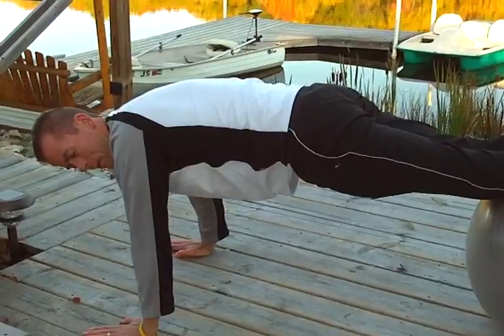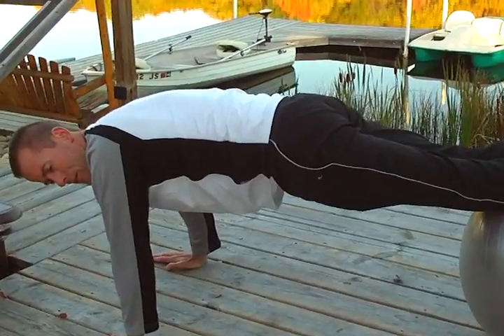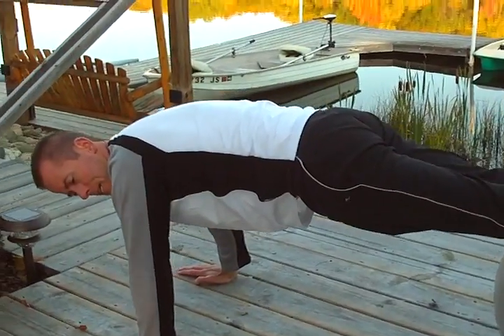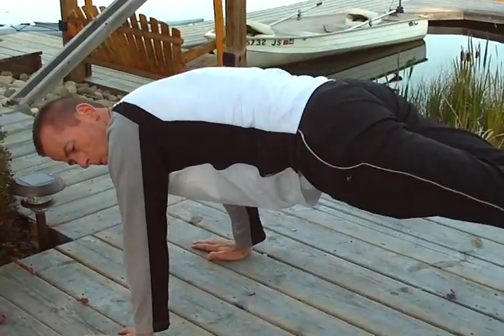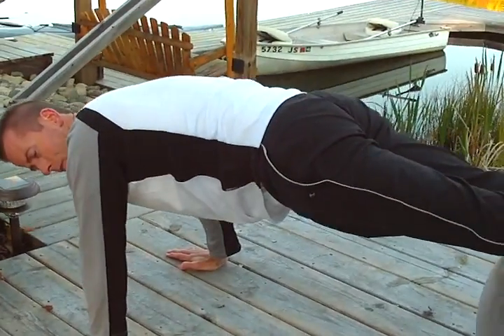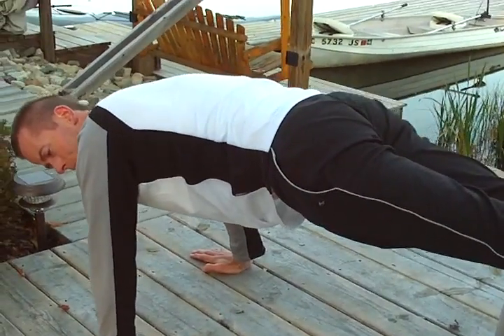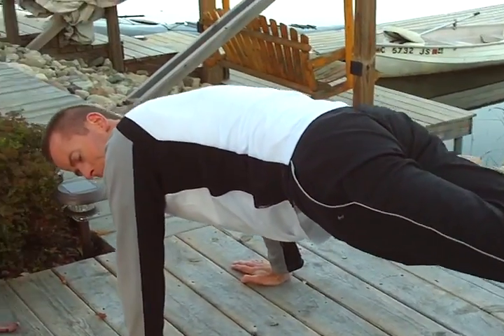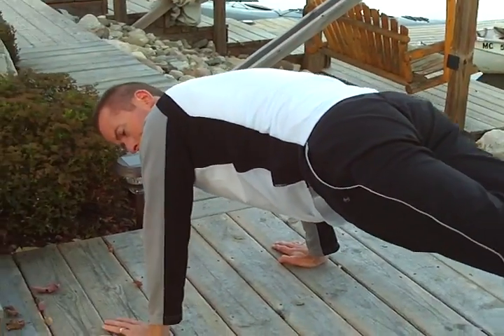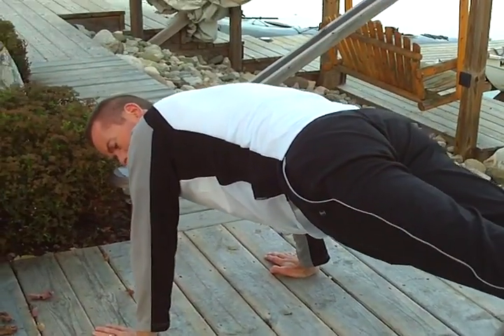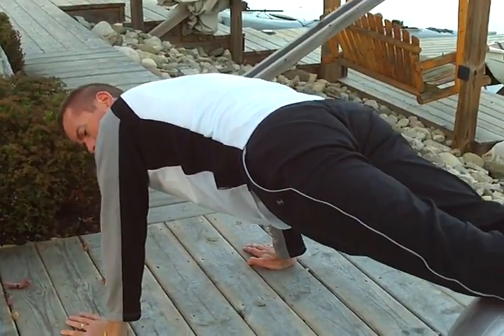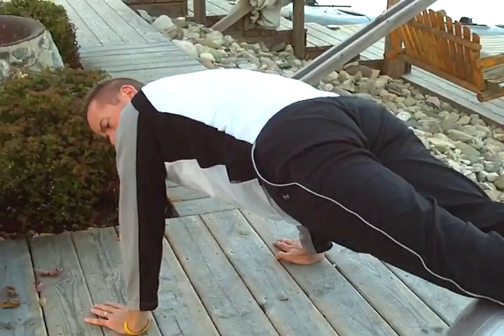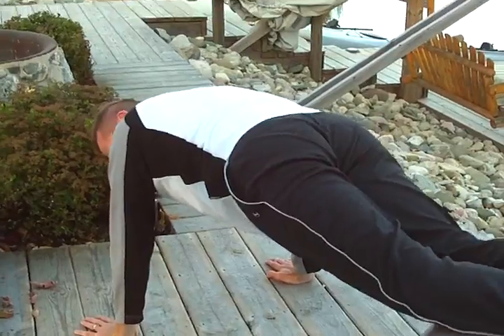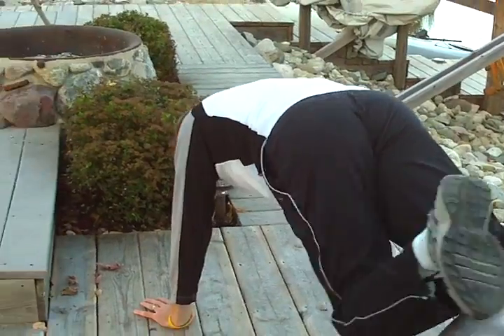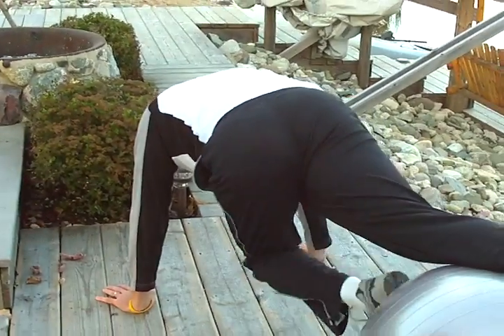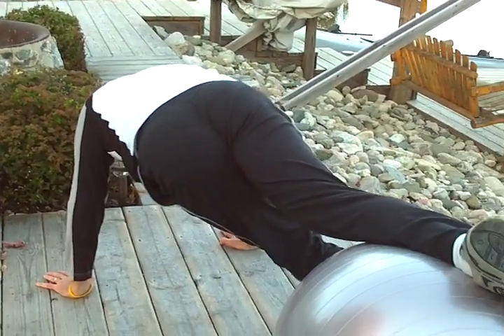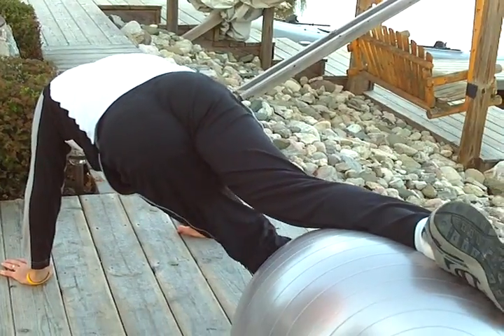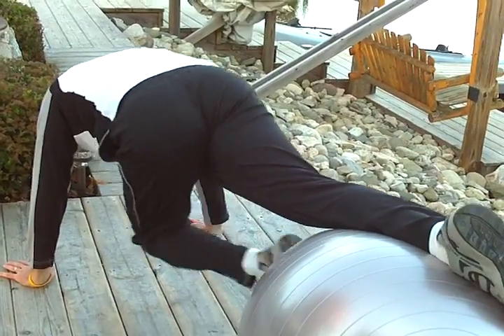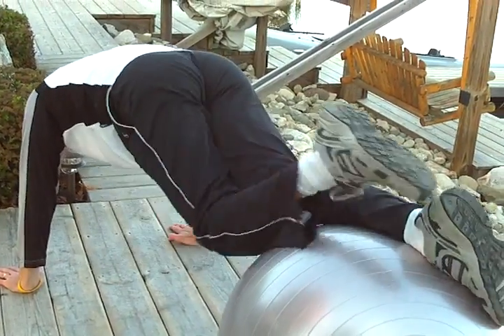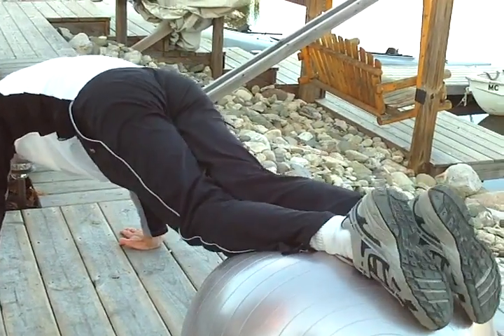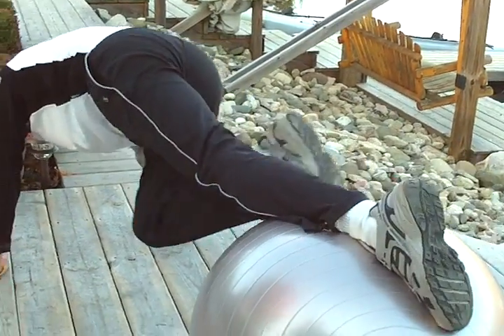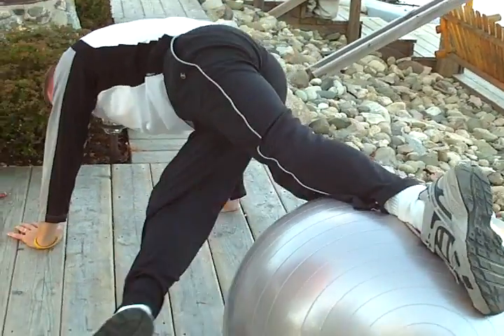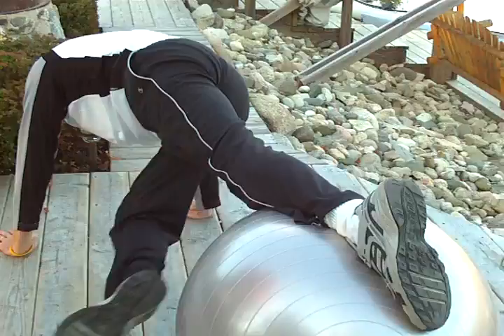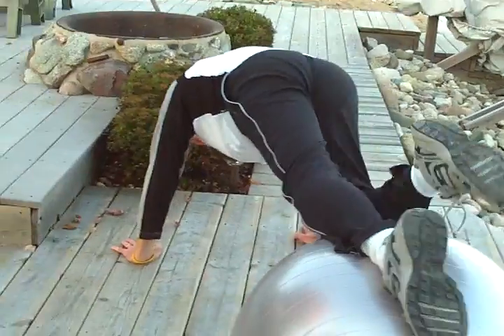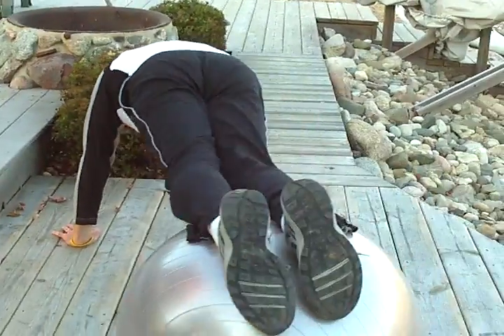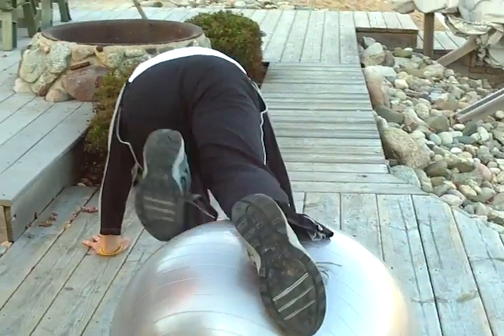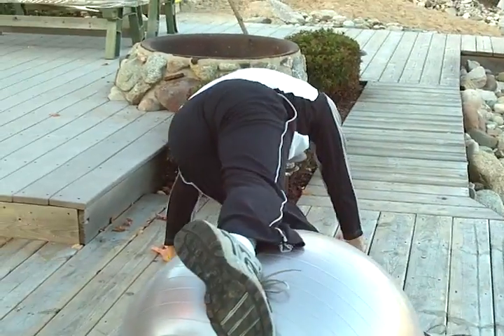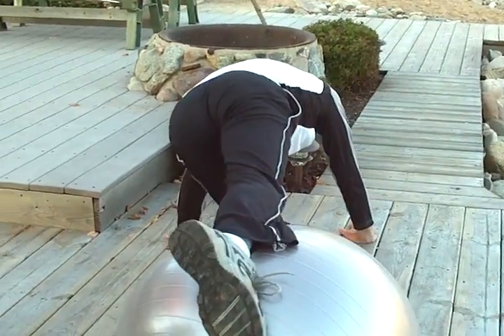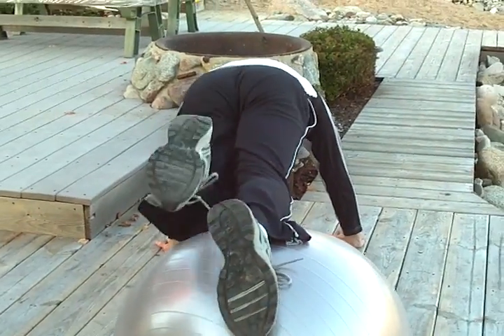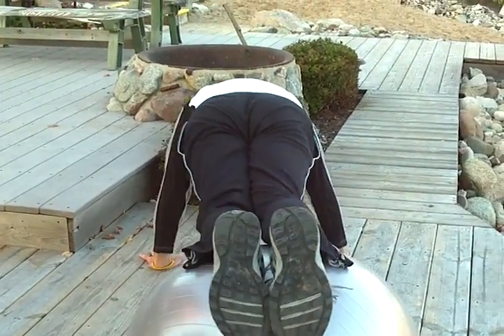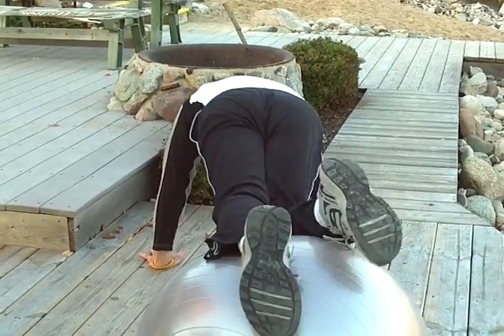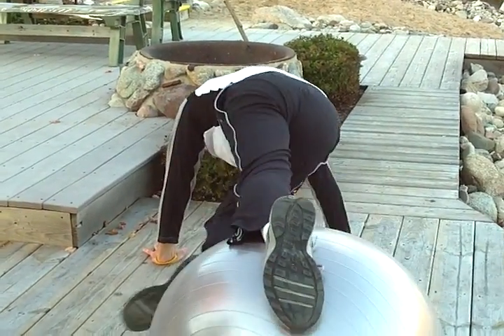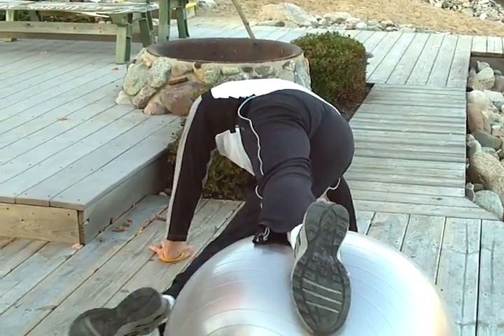What I'm going to be doing is bringing one leg off the ball while keeping that plank position, dropping that leg down, and crossing it into the body, while keeping that plank position with the body and keeping myself stabilized.